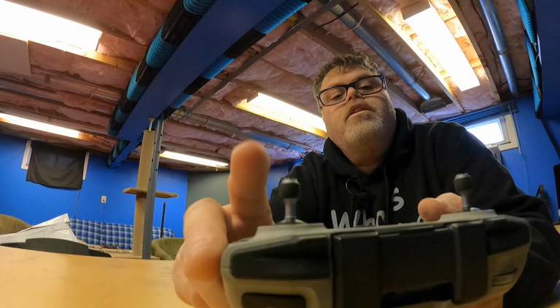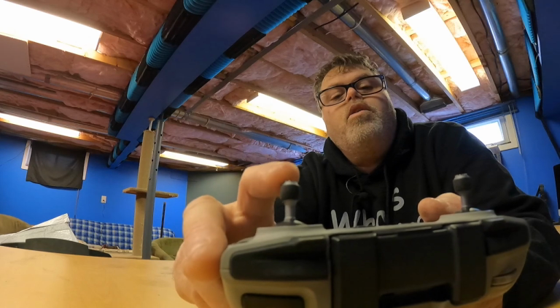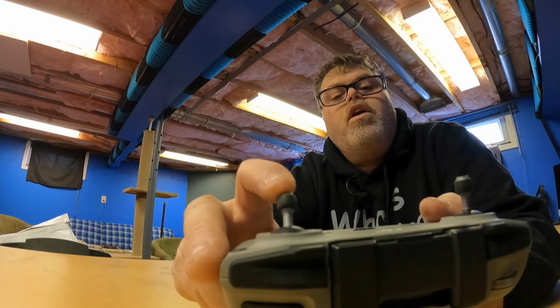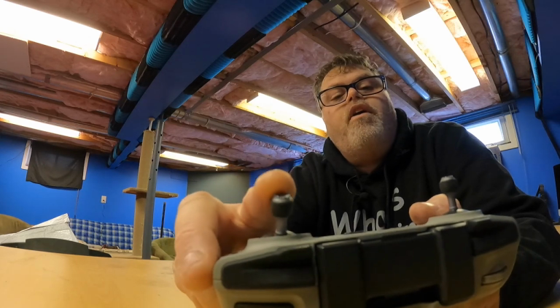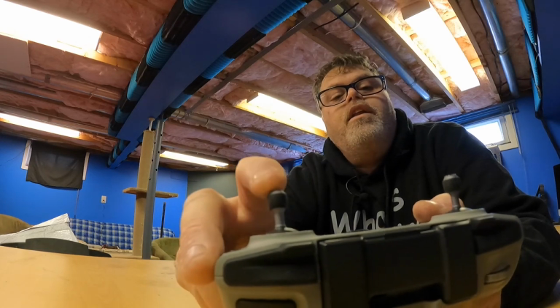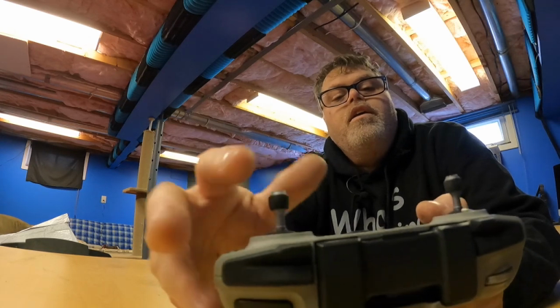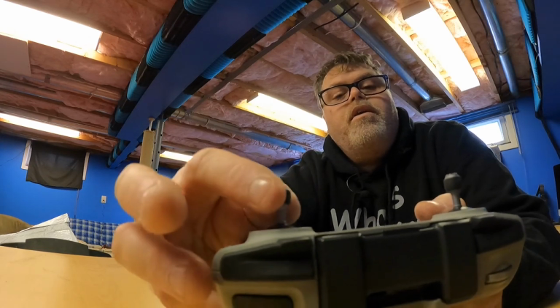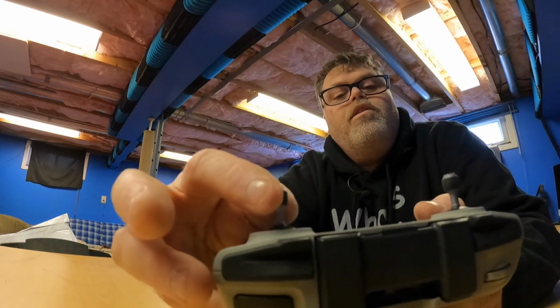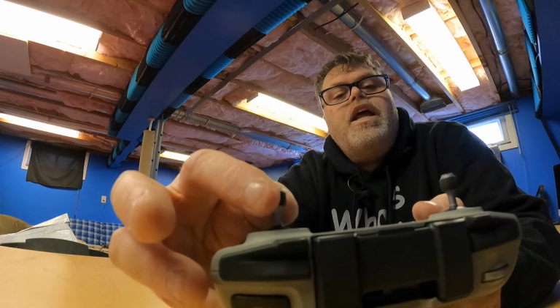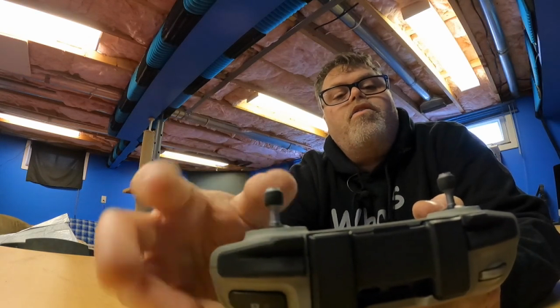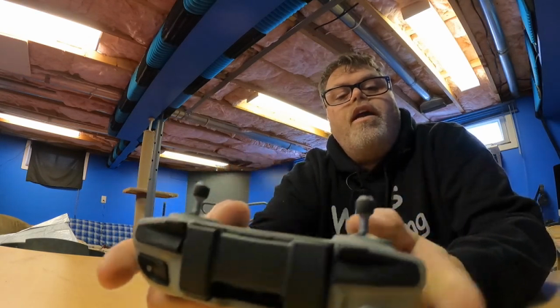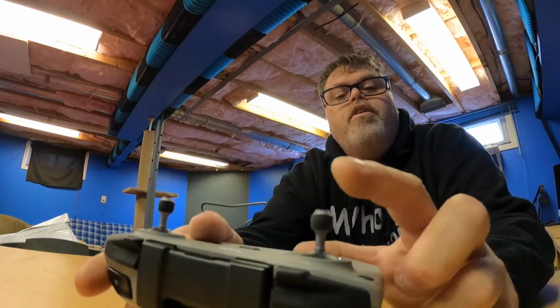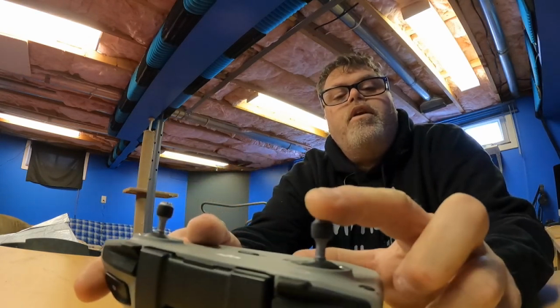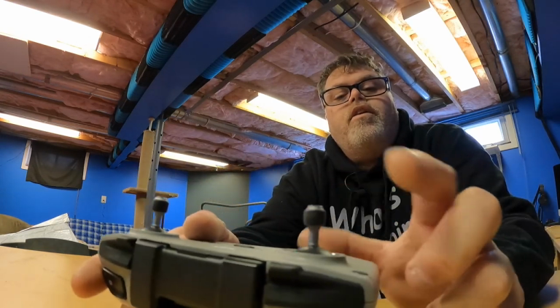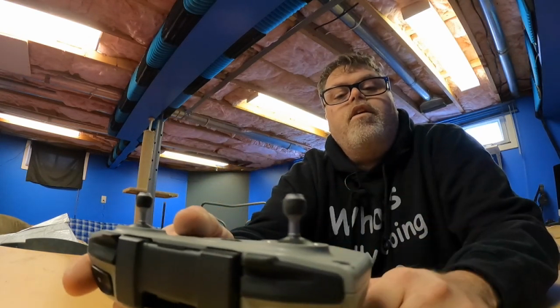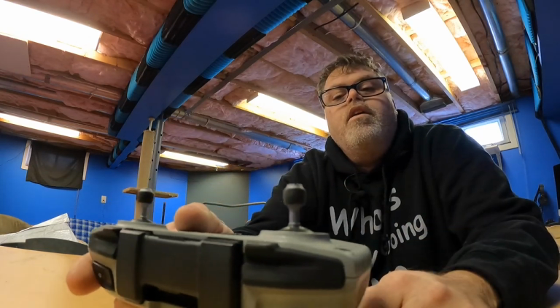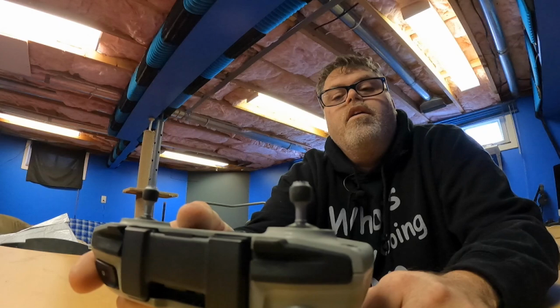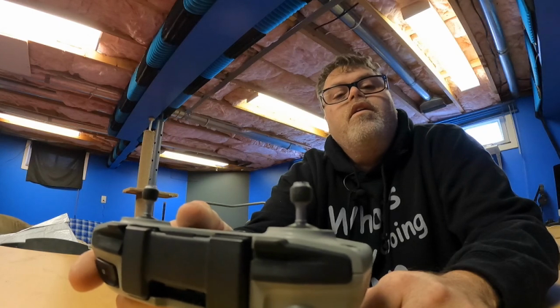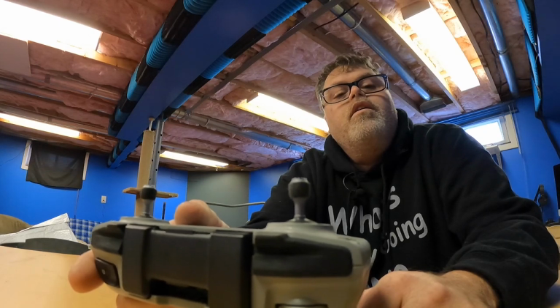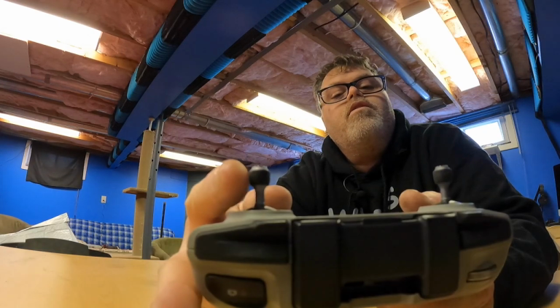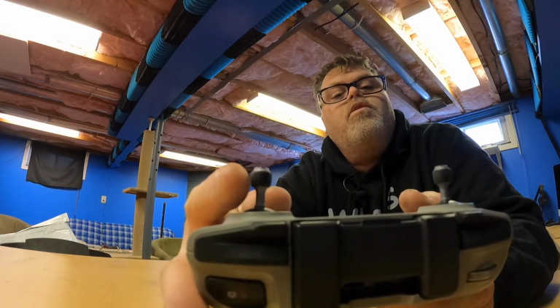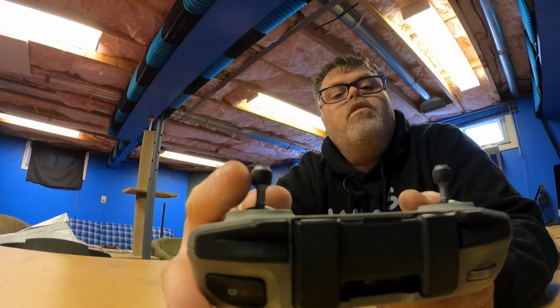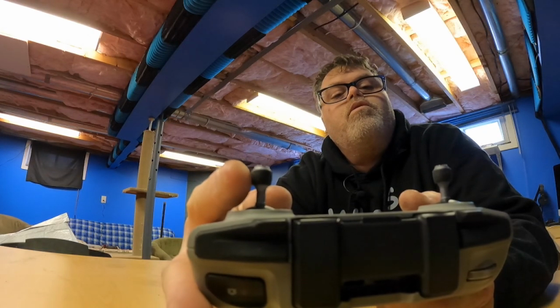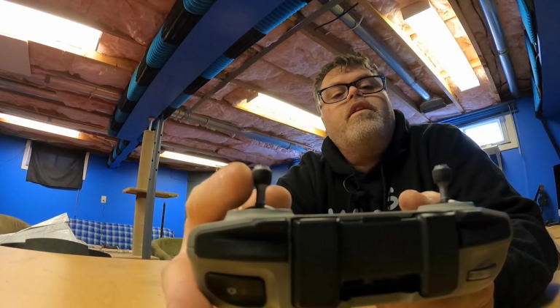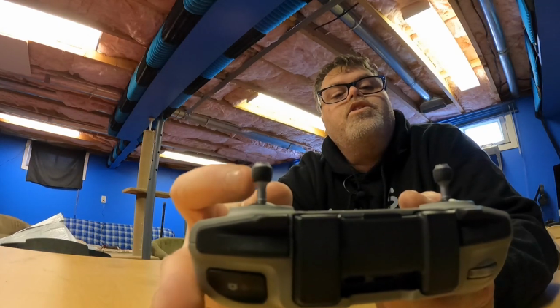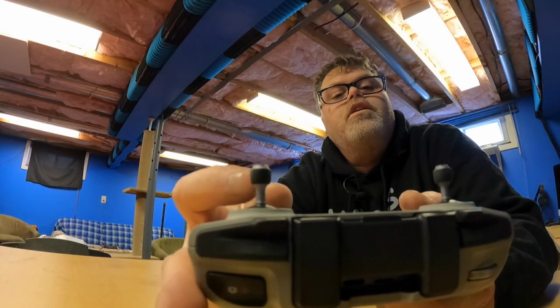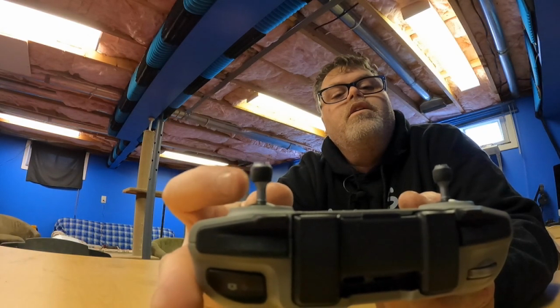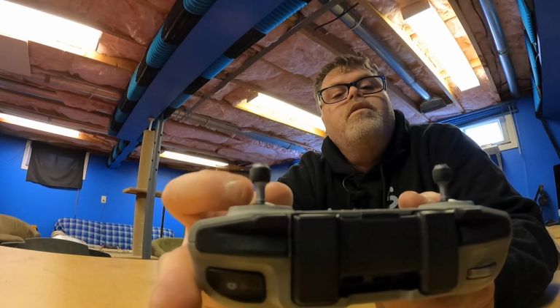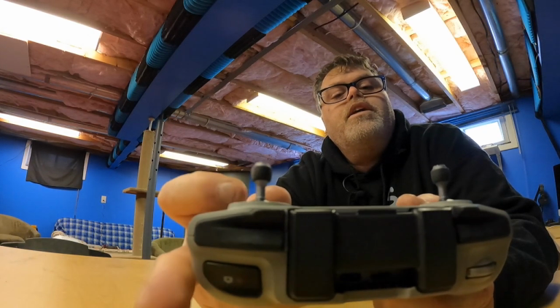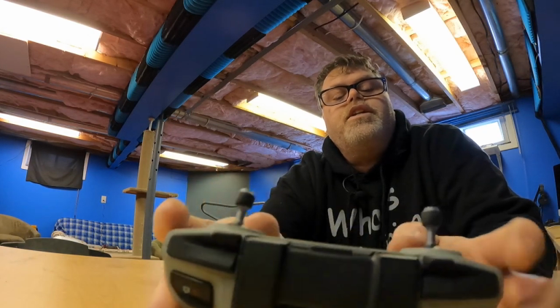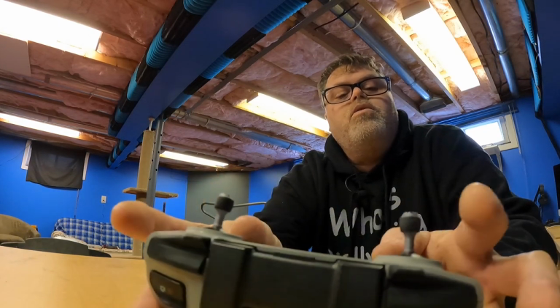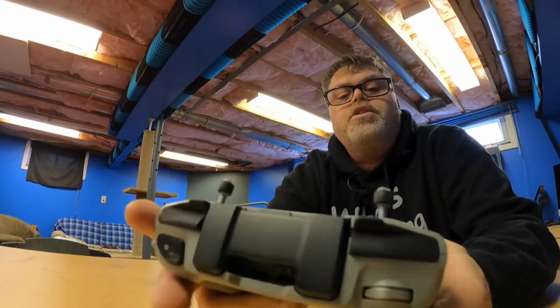It still works fine, but it's loose now inside — where this one isn't. It's just loose to the touch. But like I said, it still works.